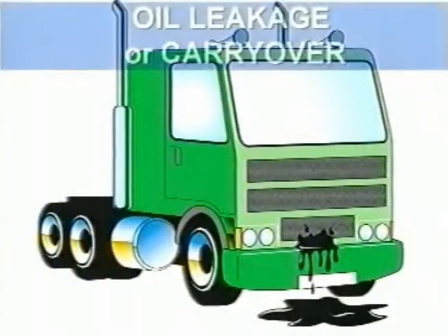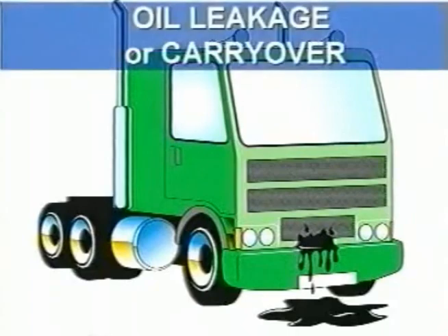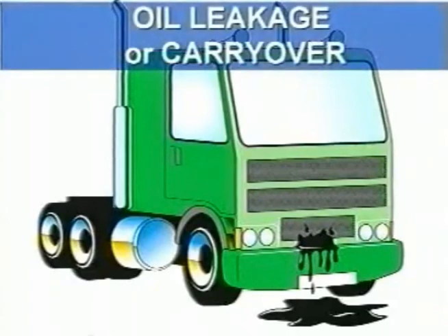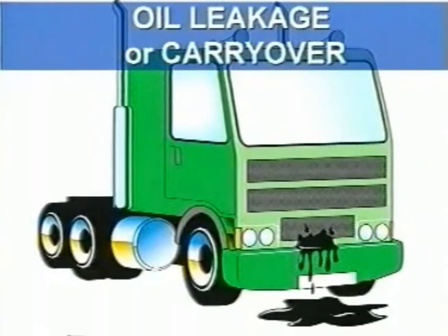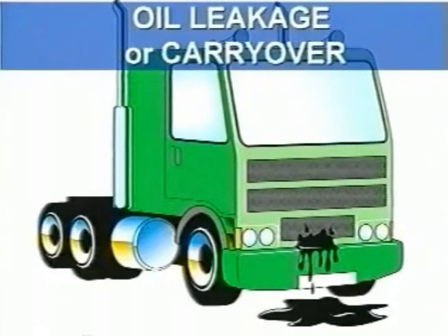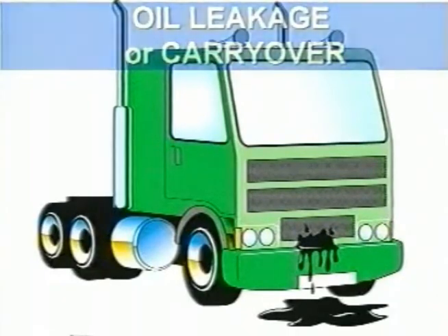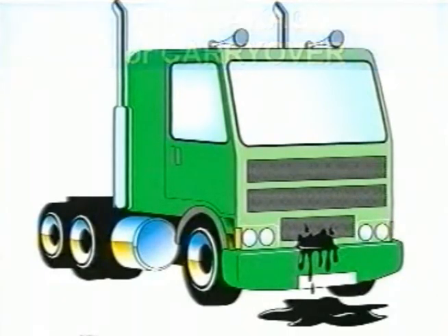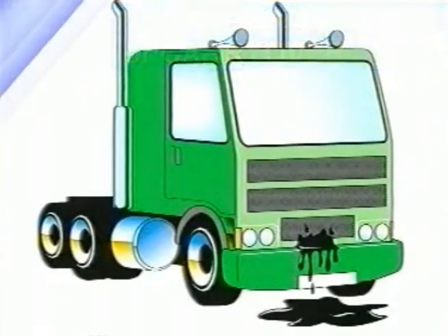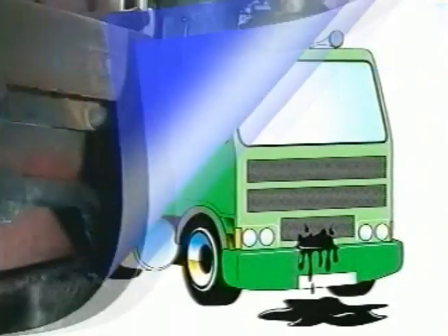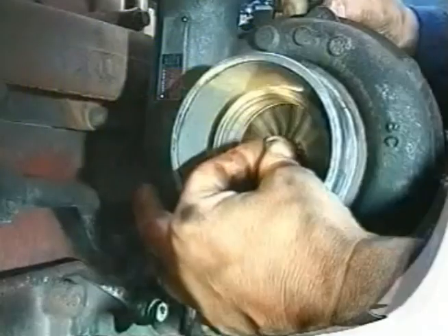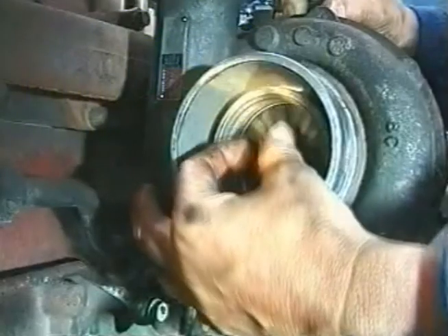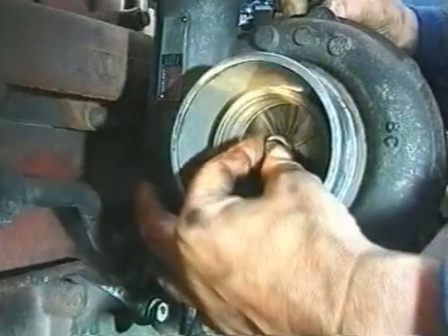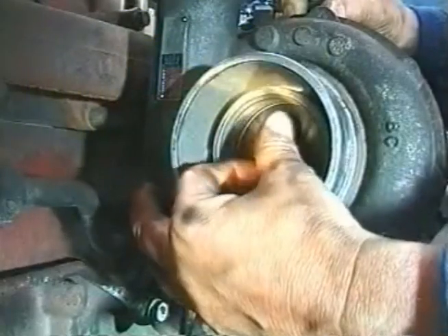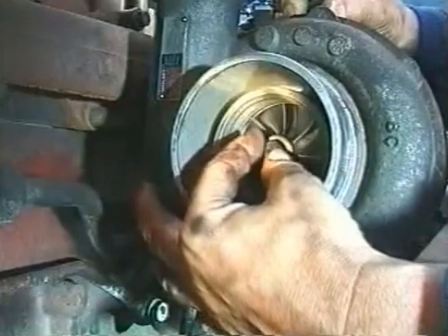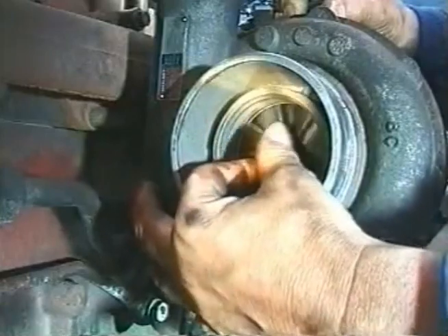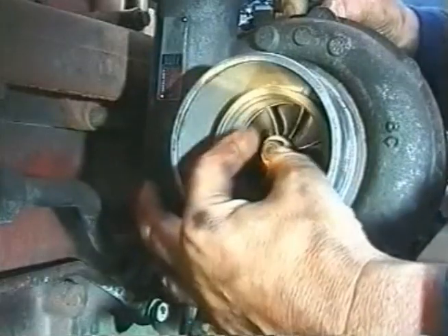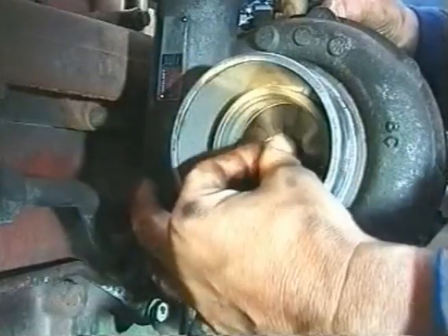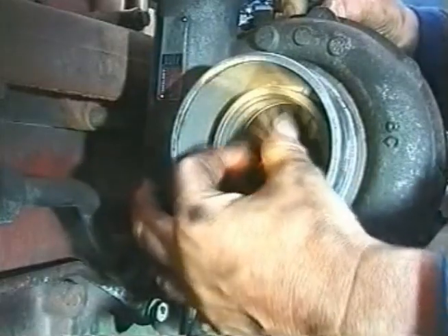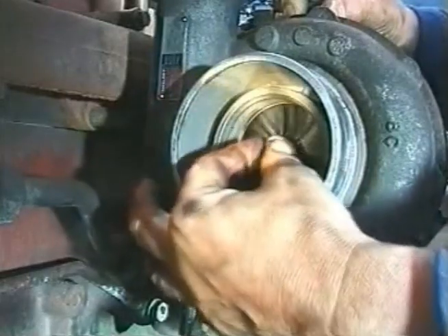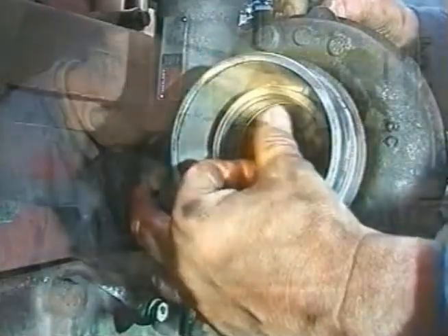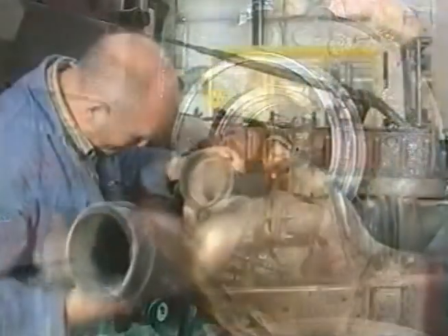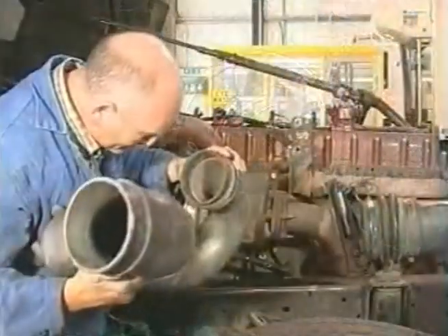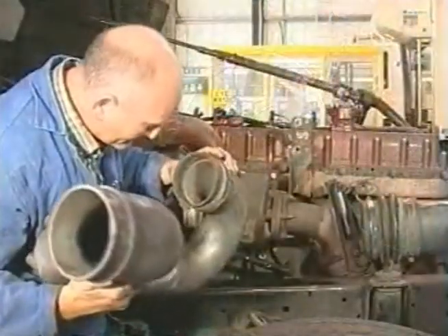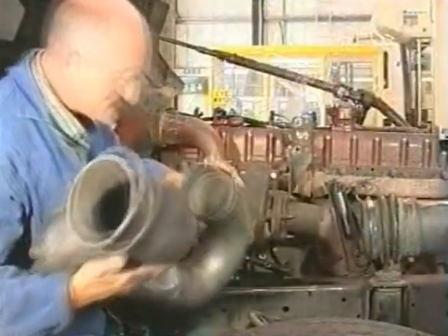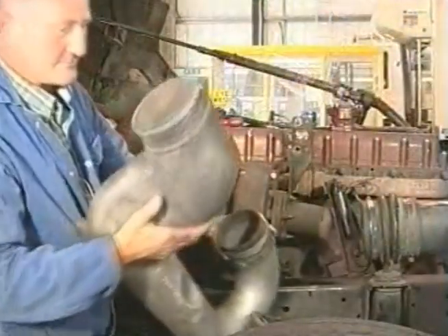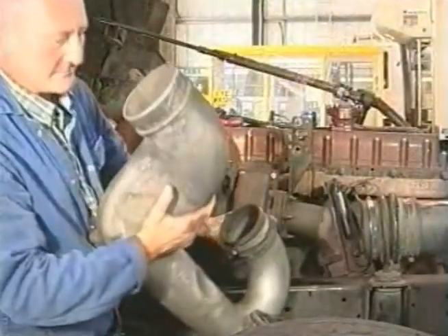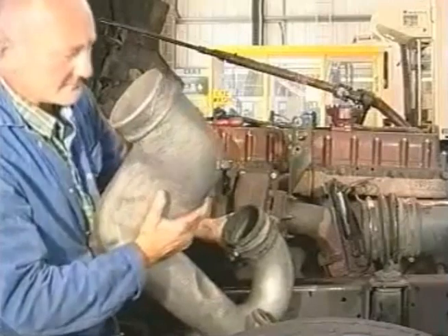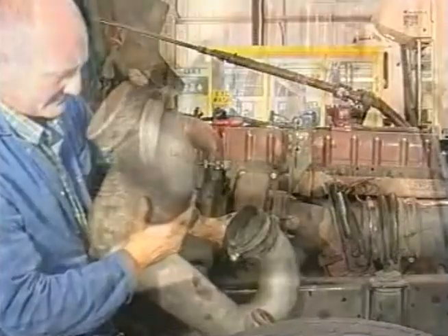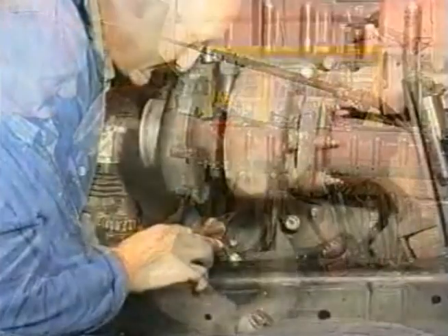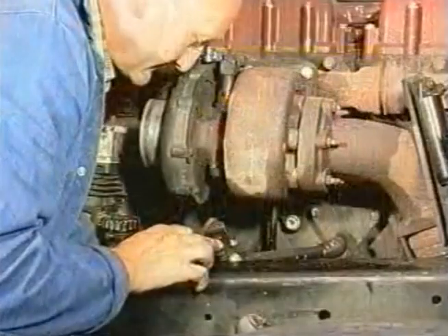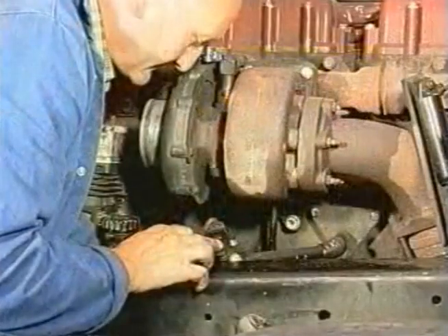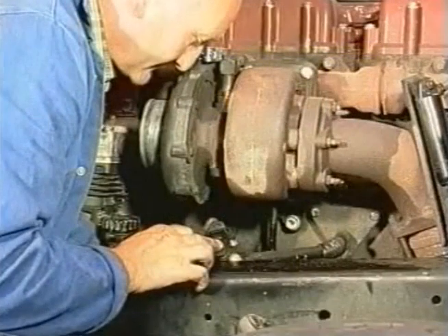If the problem is oil leakage or carryover, again check the turbocharger rotation and clearances. Check for restrictions in the air intake and oil drain.